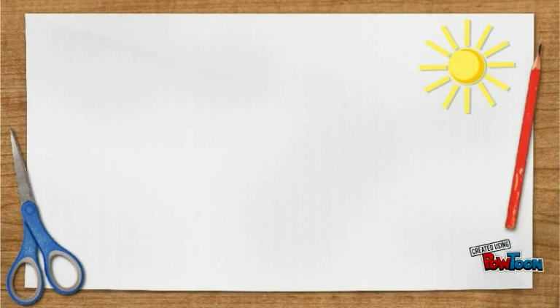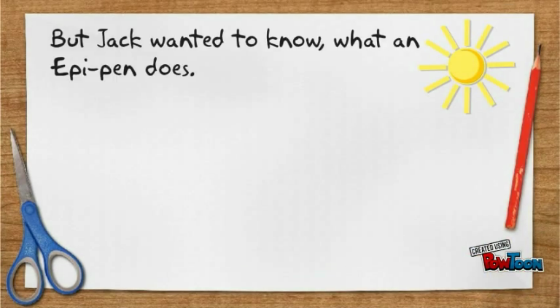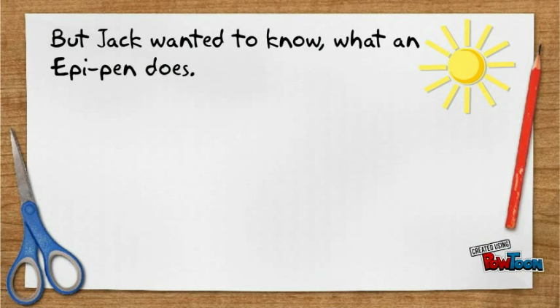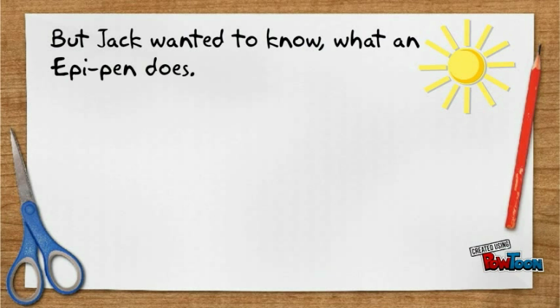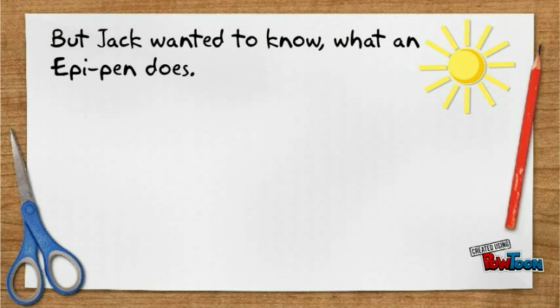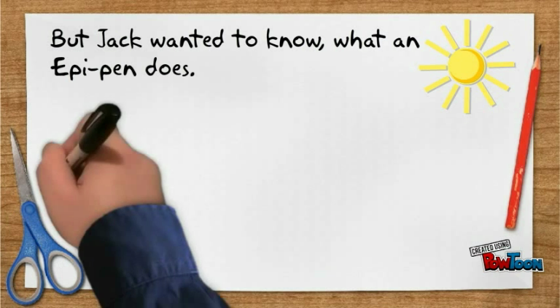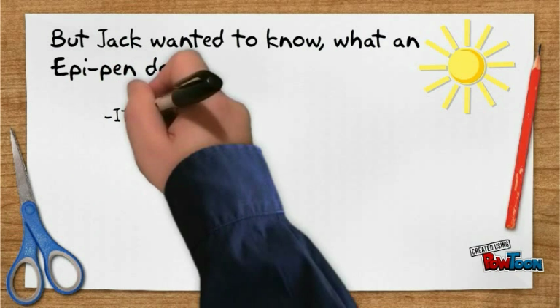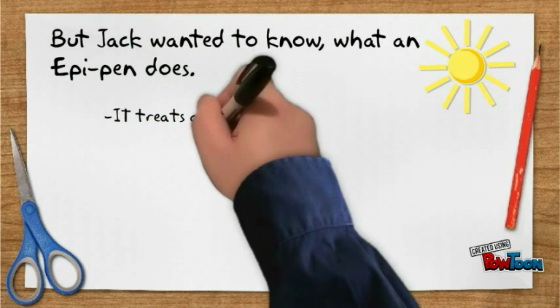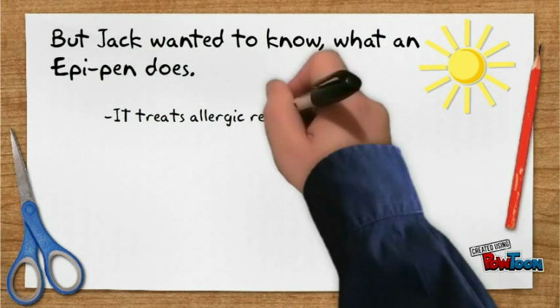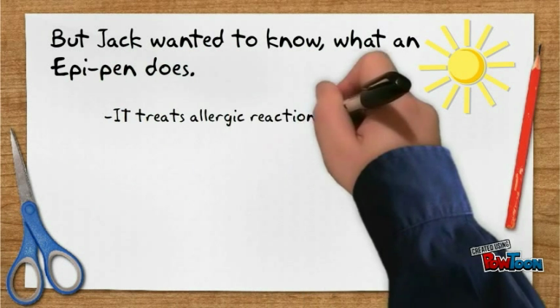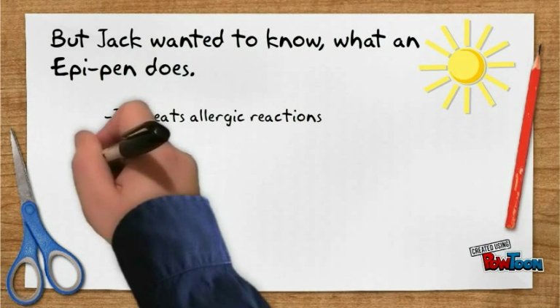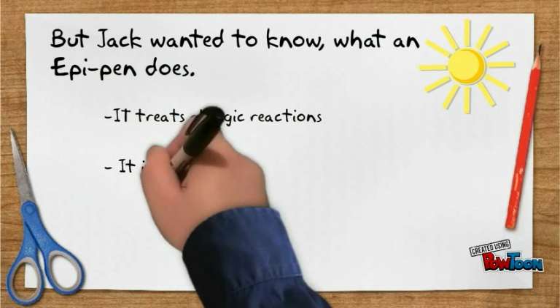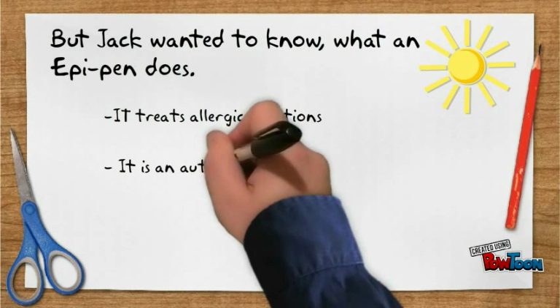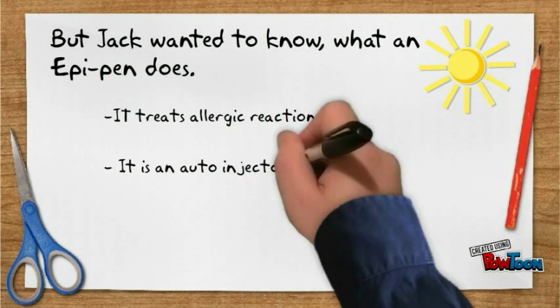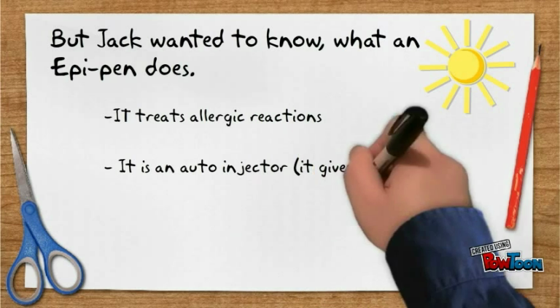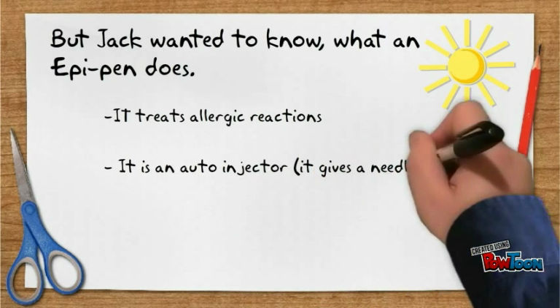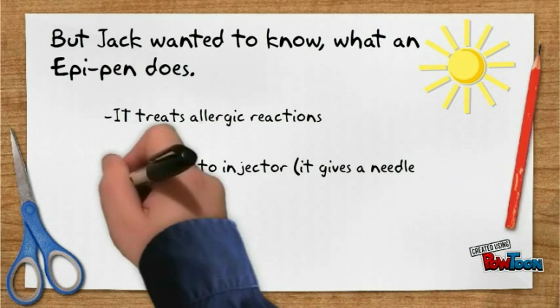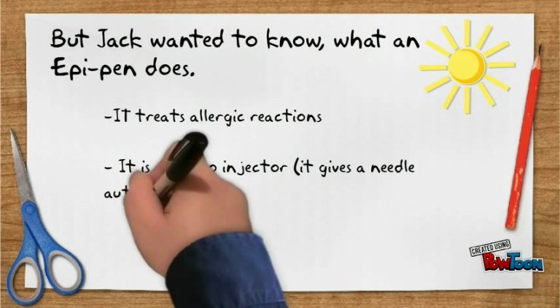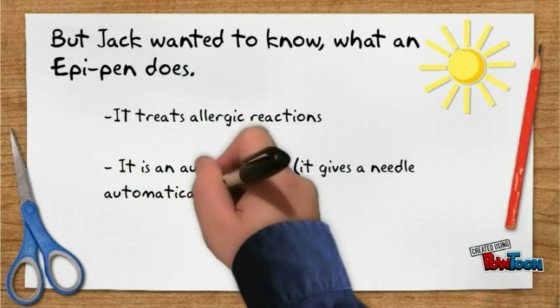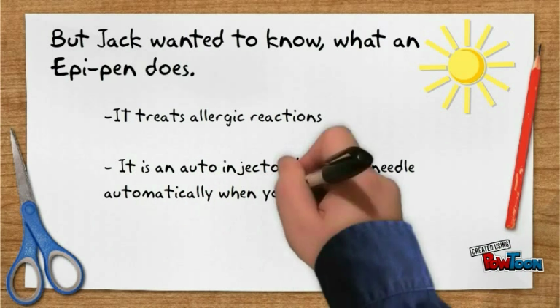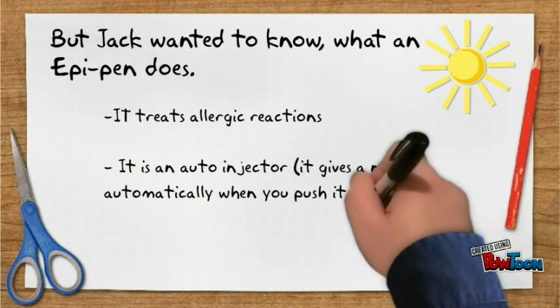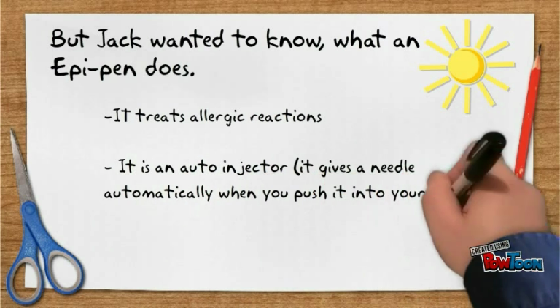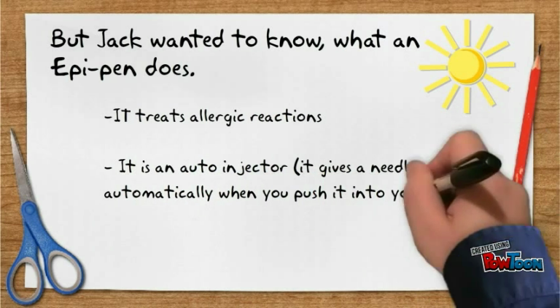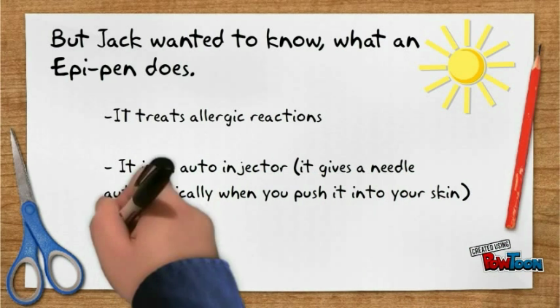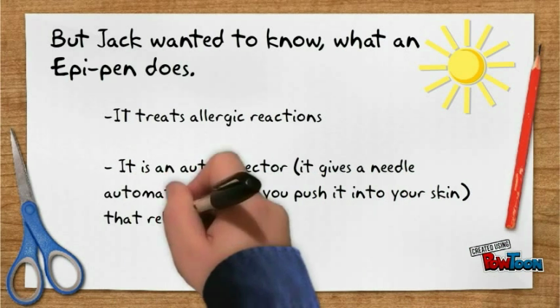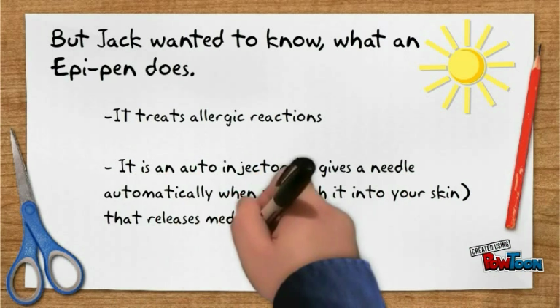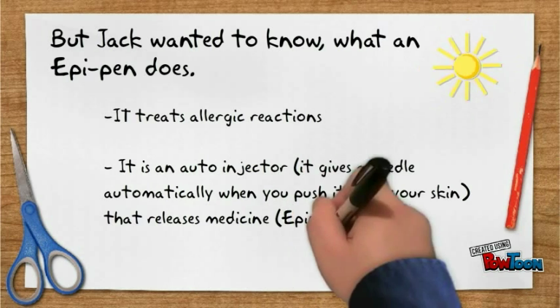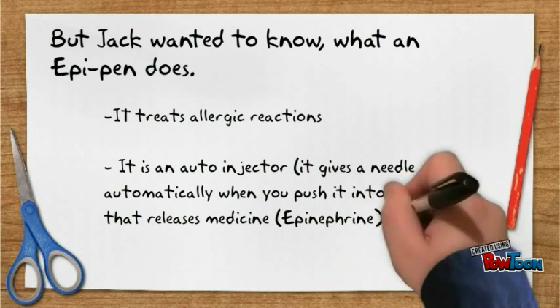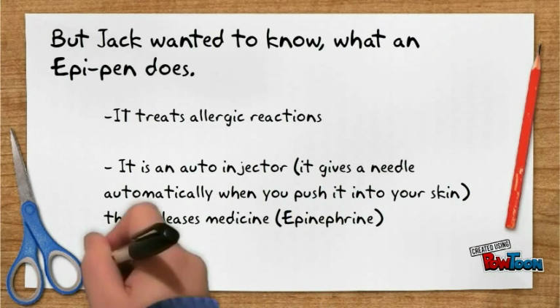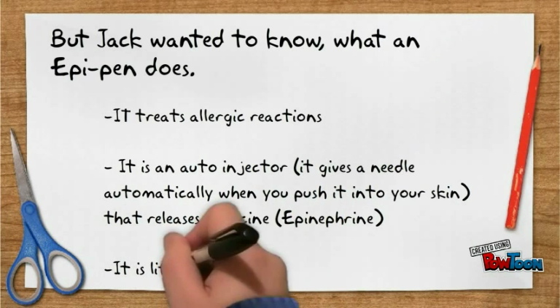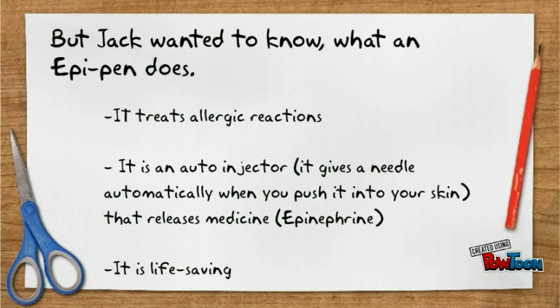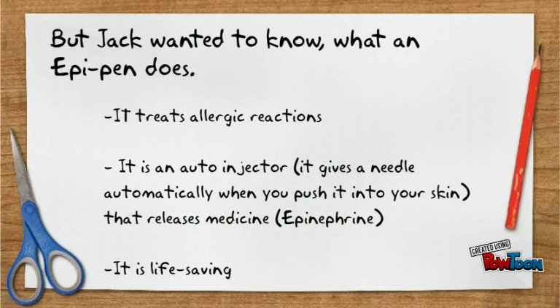Jack wanted to know what an EpiPen does. It treats allergic reactions. It is an auto-injector which gives a needle out automatically when you push it into your skin. That releases medicine, epinephrine. It is life saving.